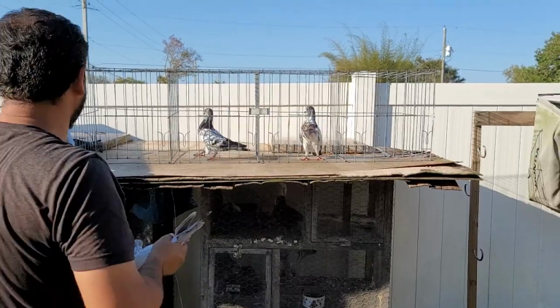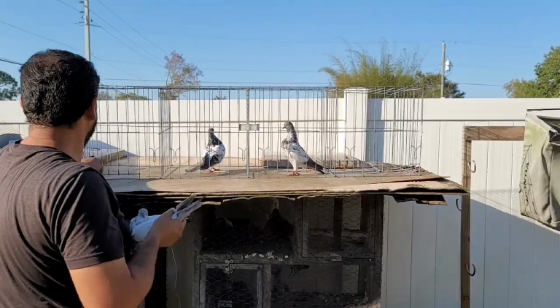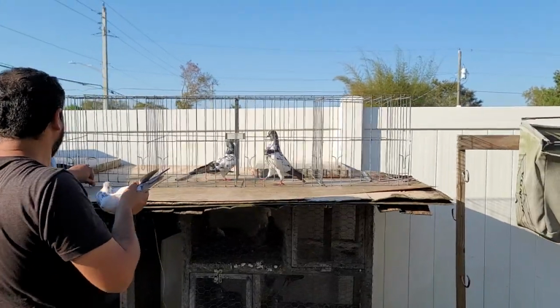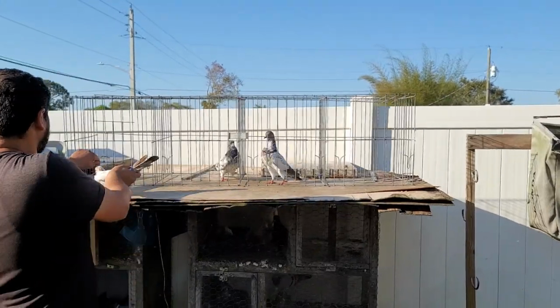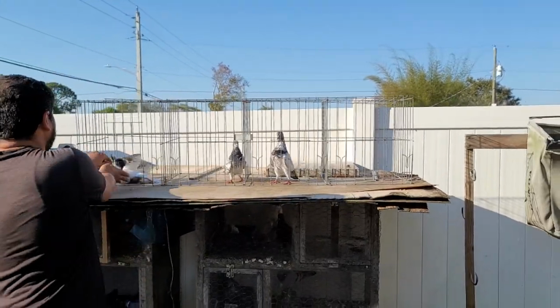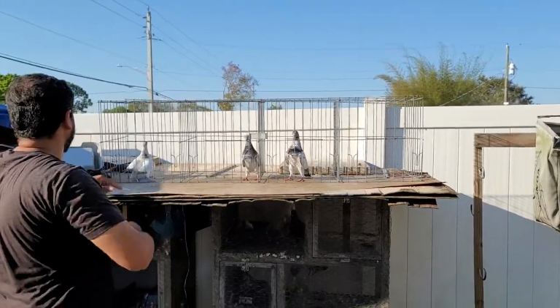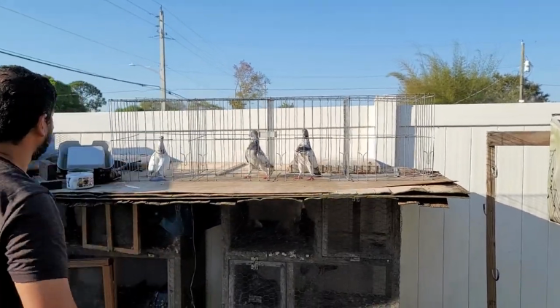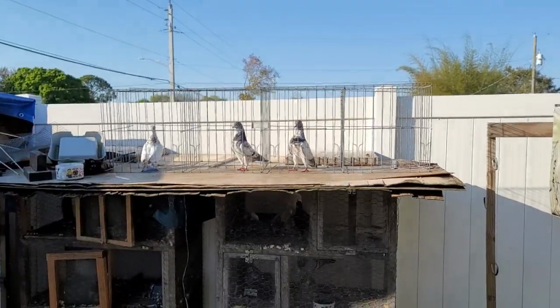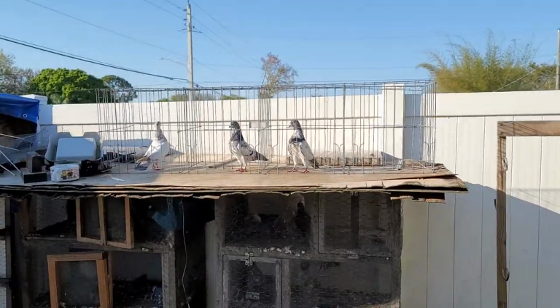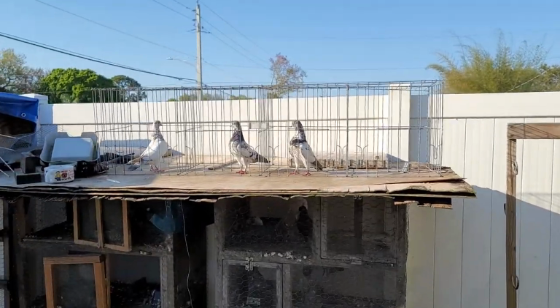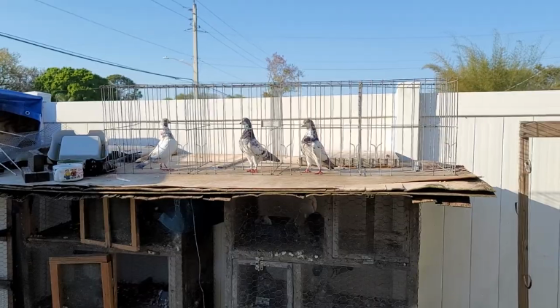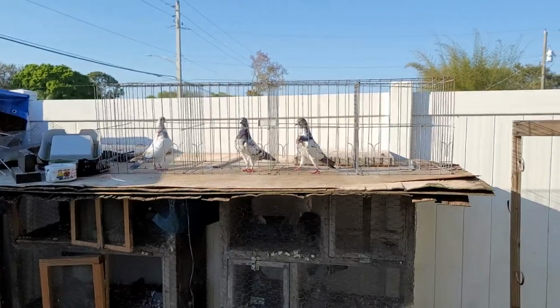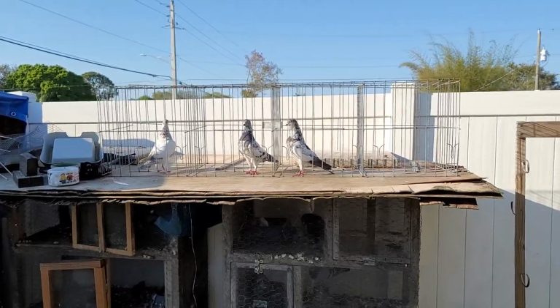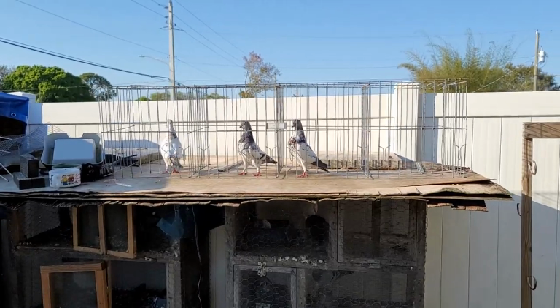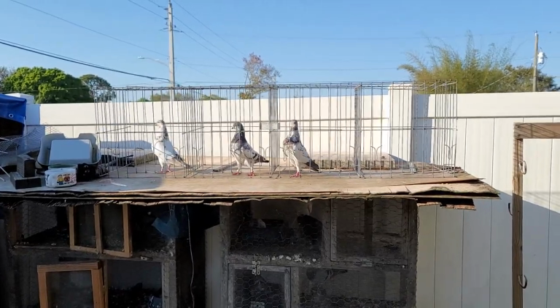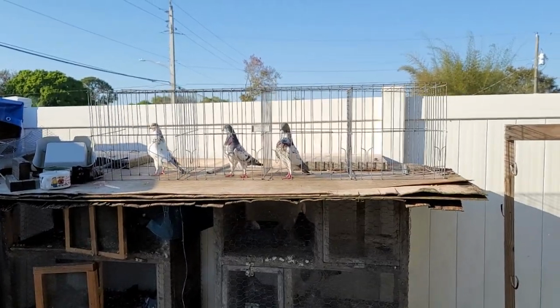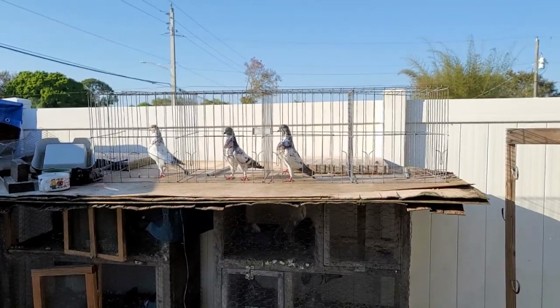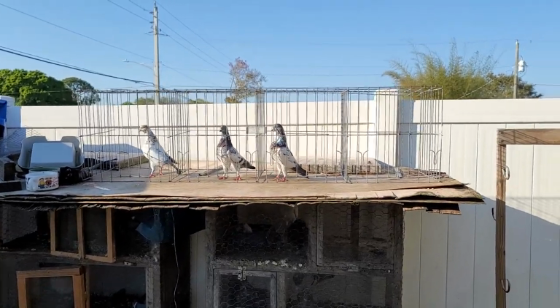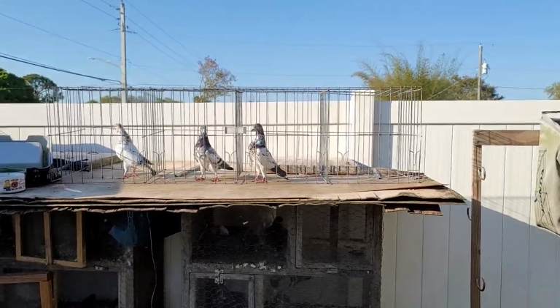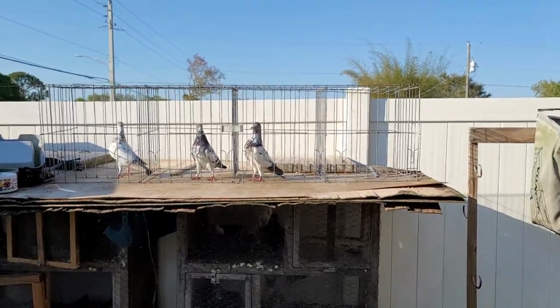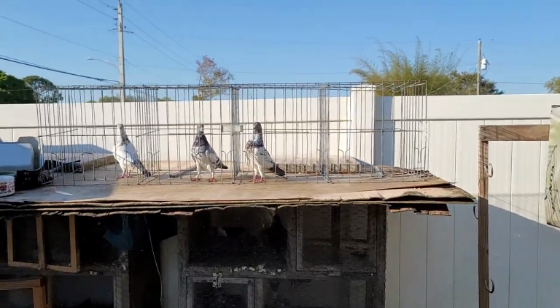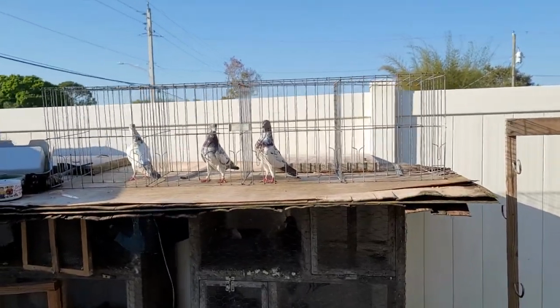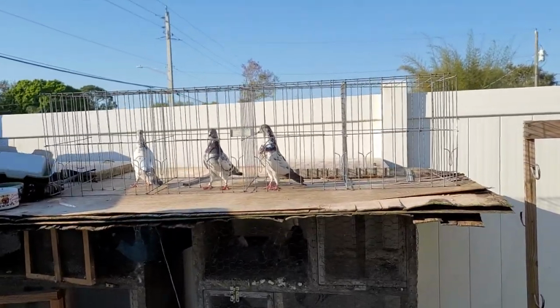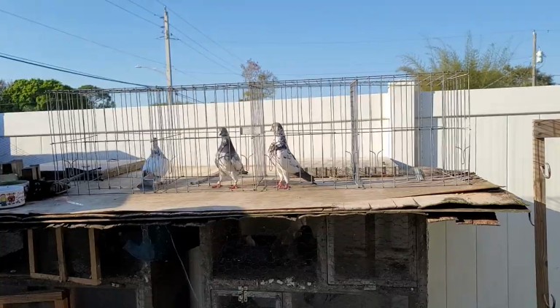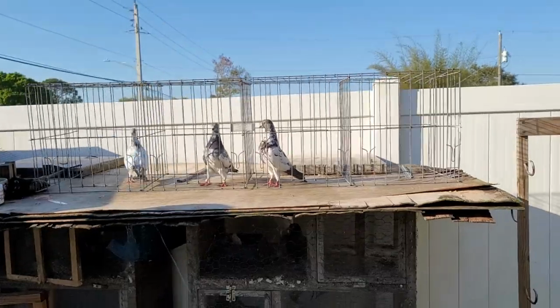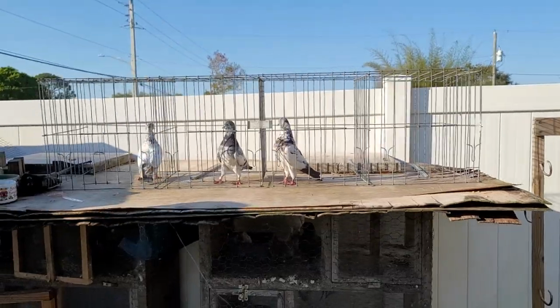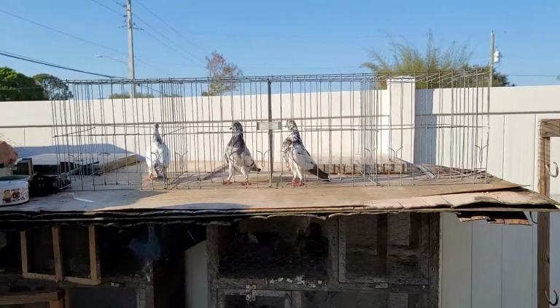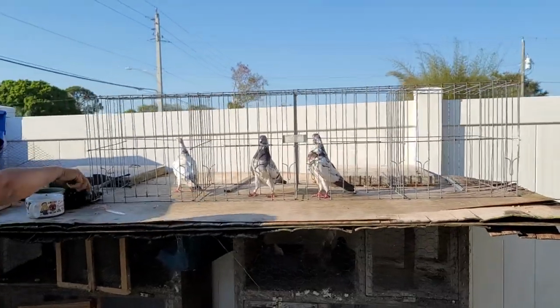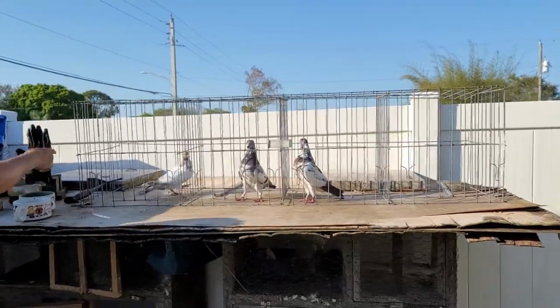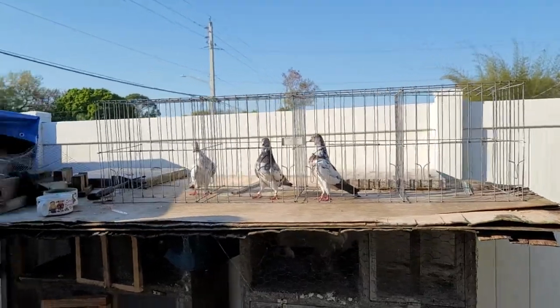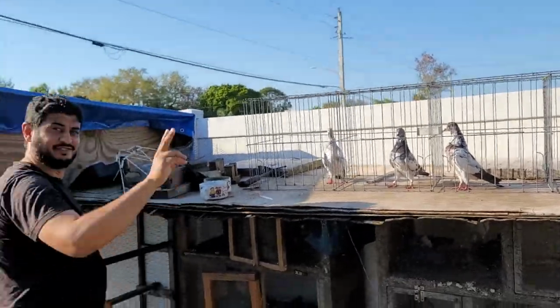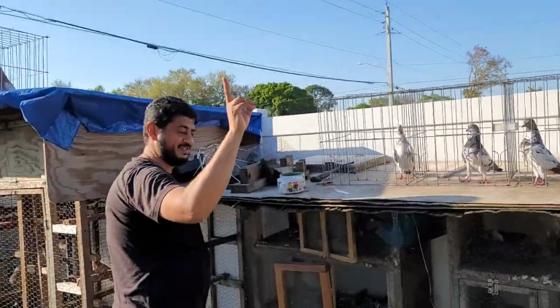Alright YouTube, coming back at you from the Red-Eye Loft. It's been a while since I made a video. Today I'm visiting Cross Loft — Cross Loft is in the house.